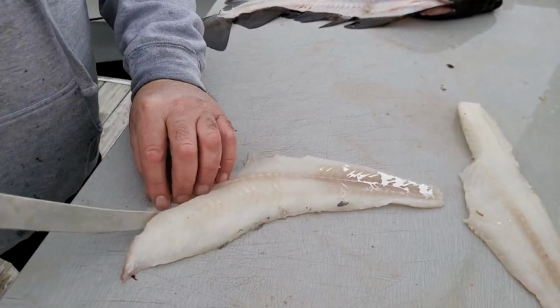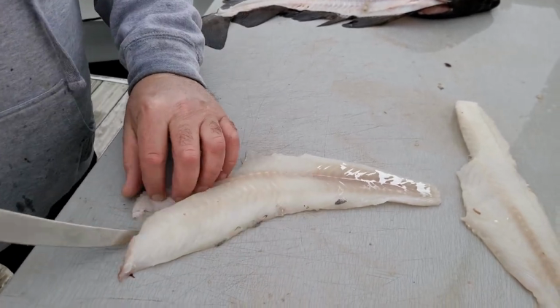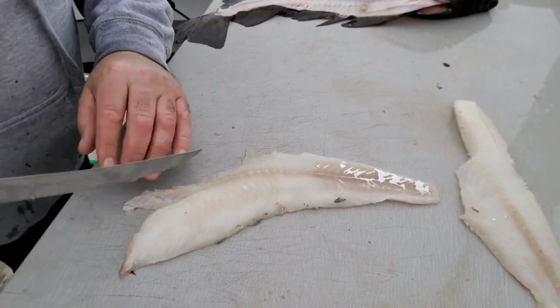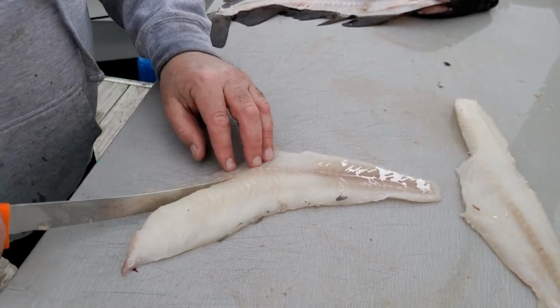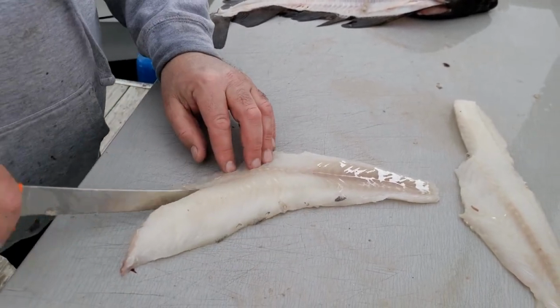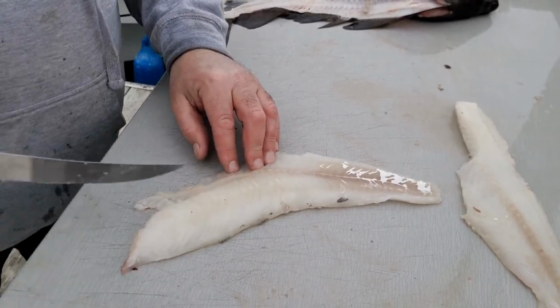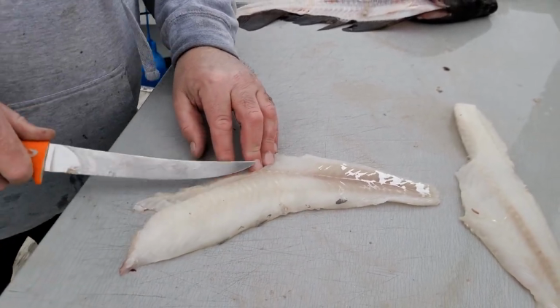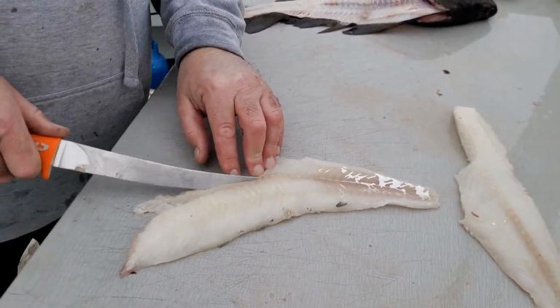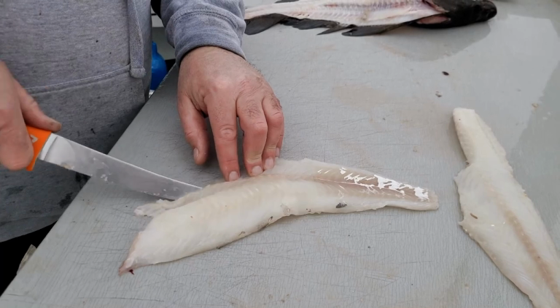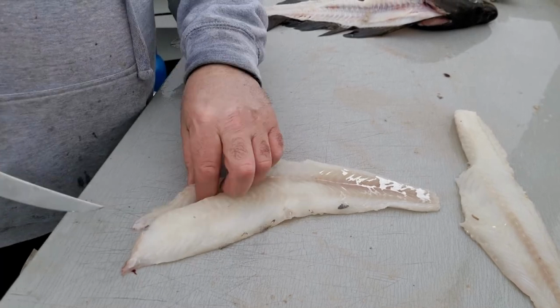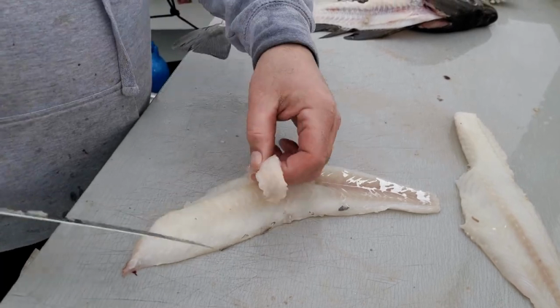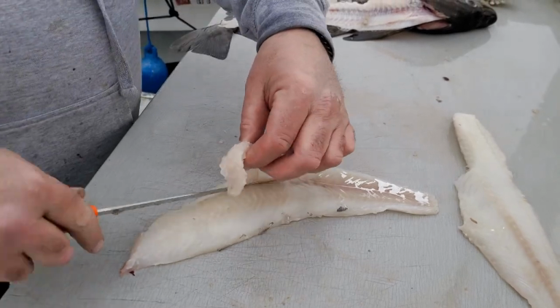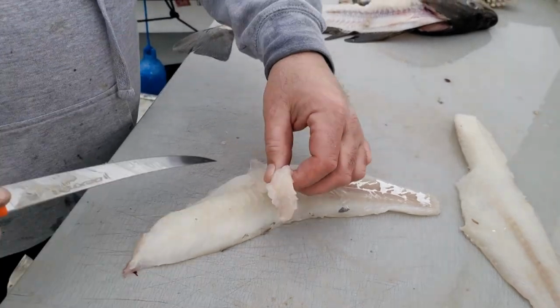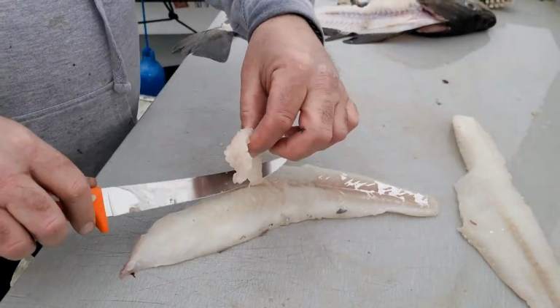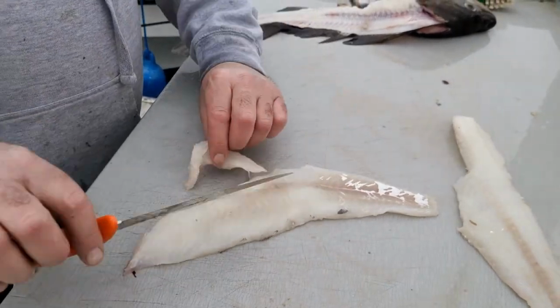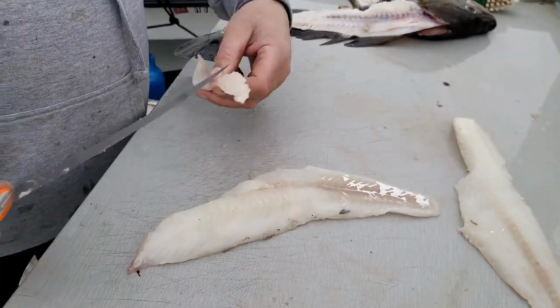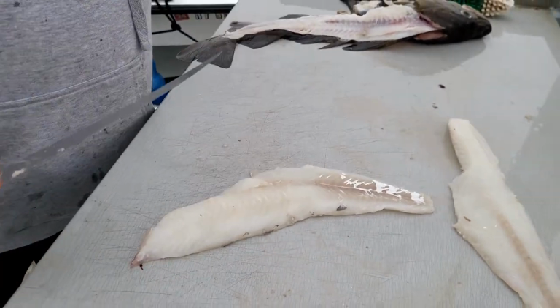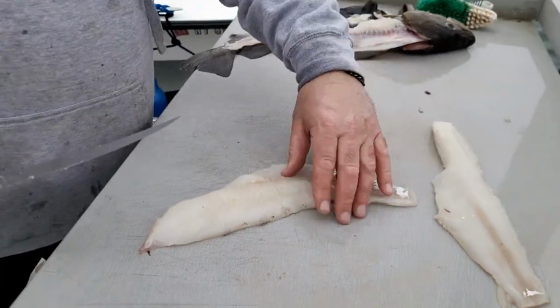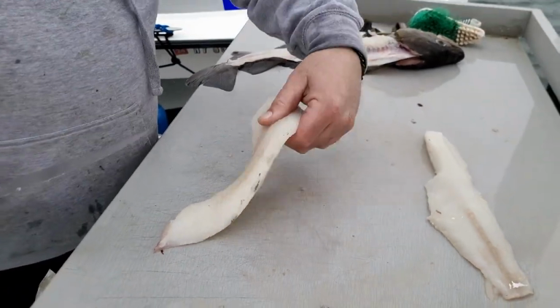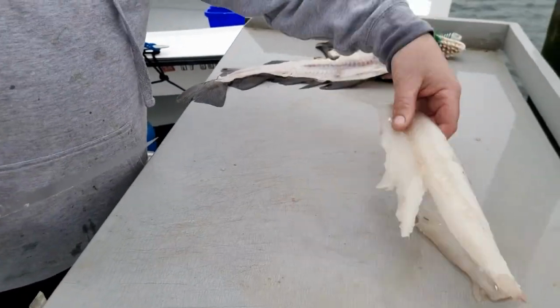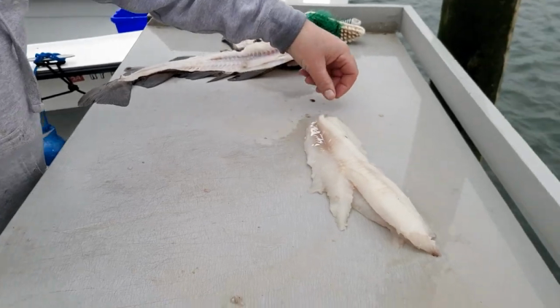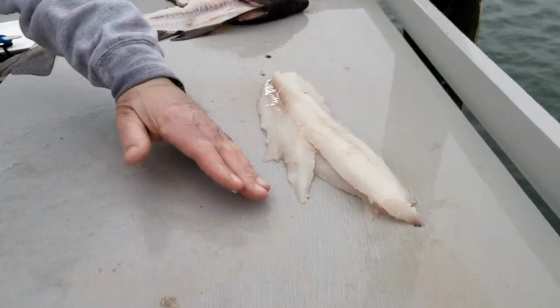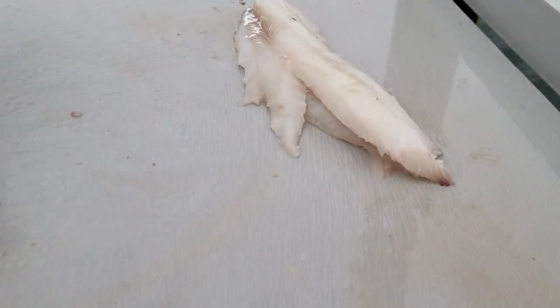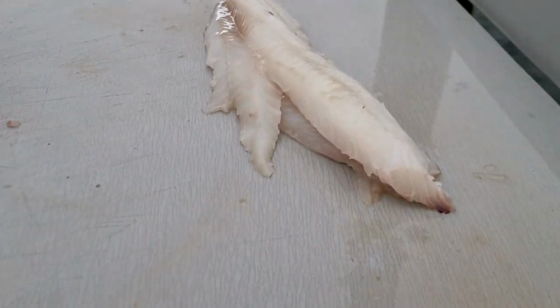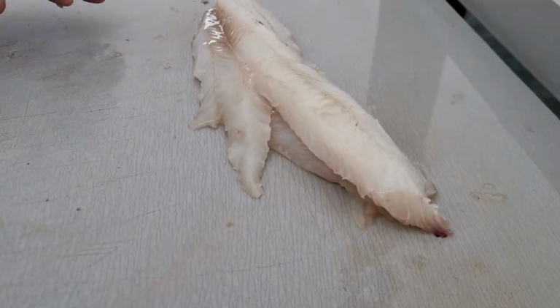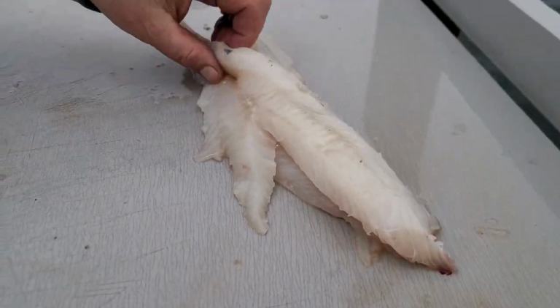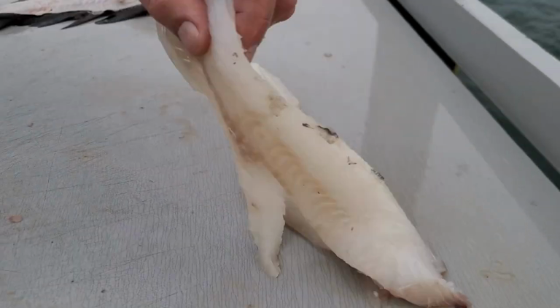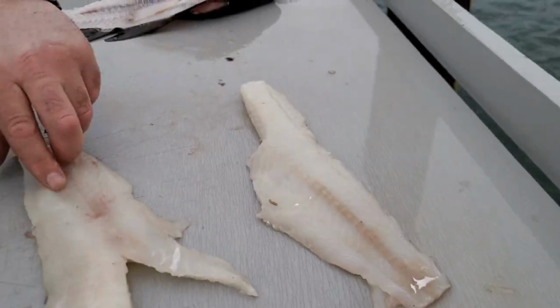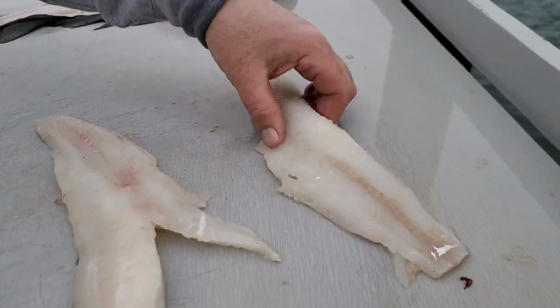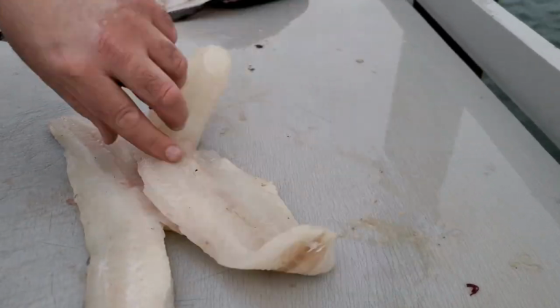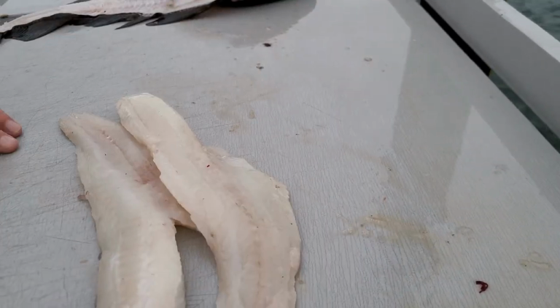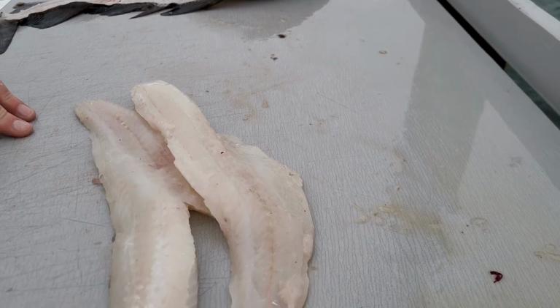Some people use tweezers to get these bones out and save more of the meat - I'm just popping them out like that with the blade. And that's it! Give the scraps to the seagulls, and there's your two beautiful codfish fillets, ready for the broiler.